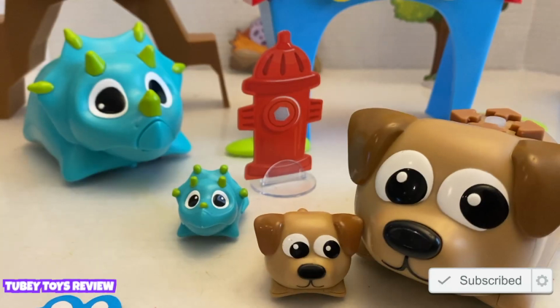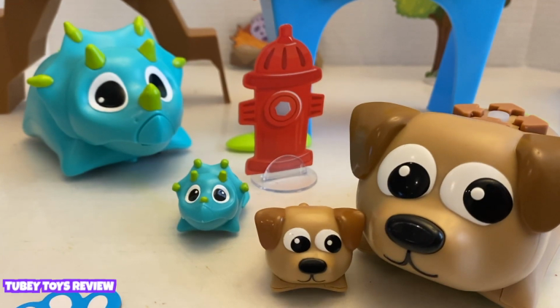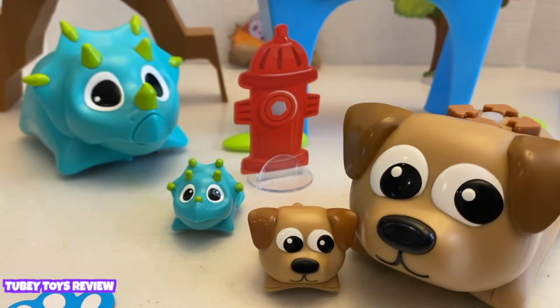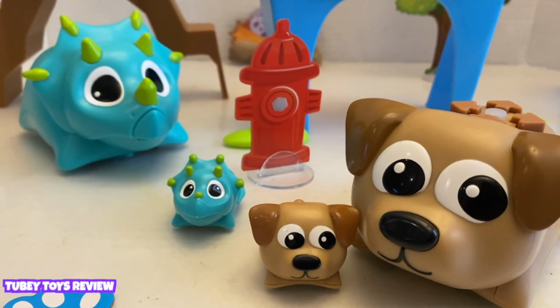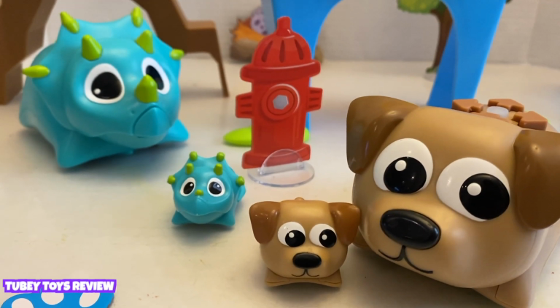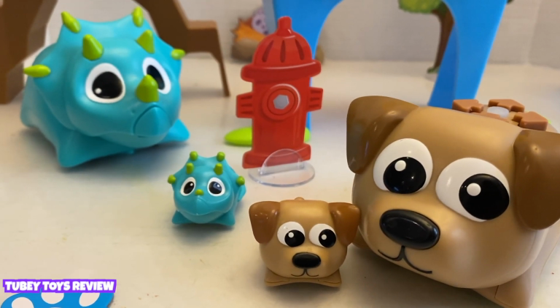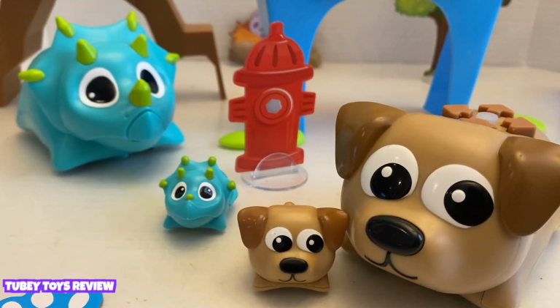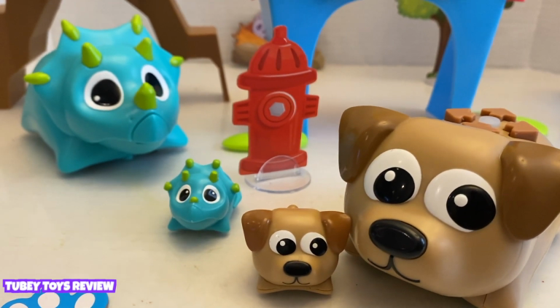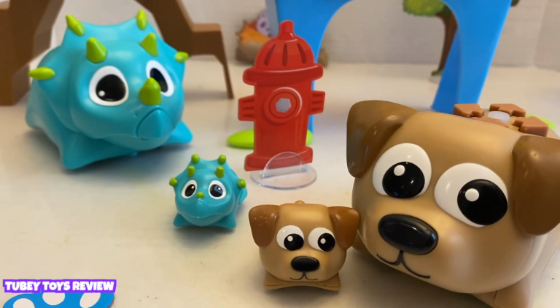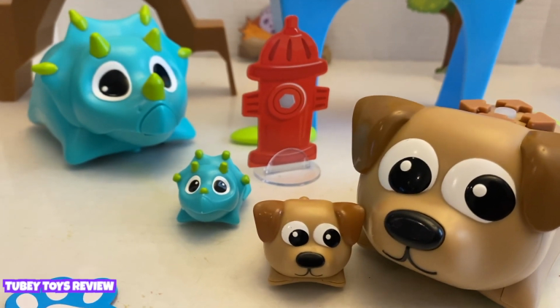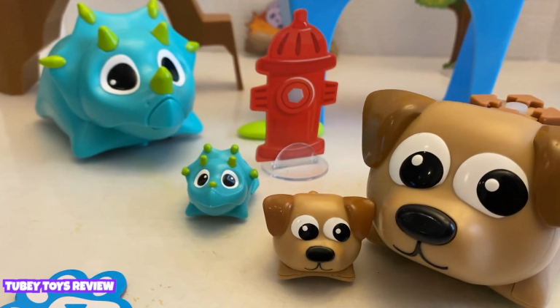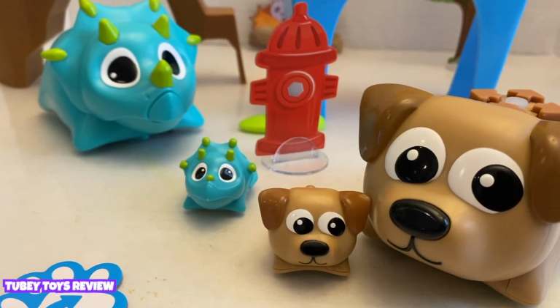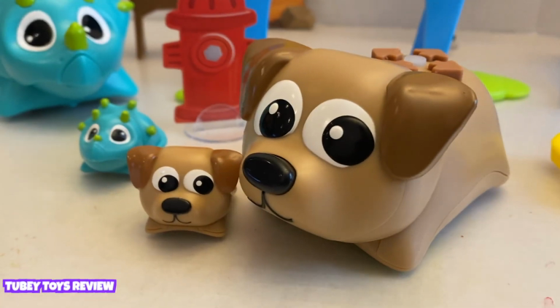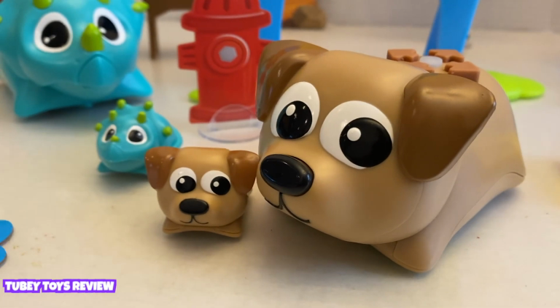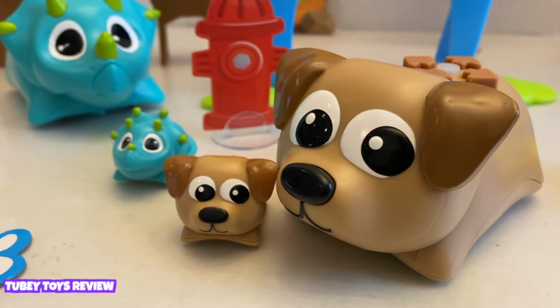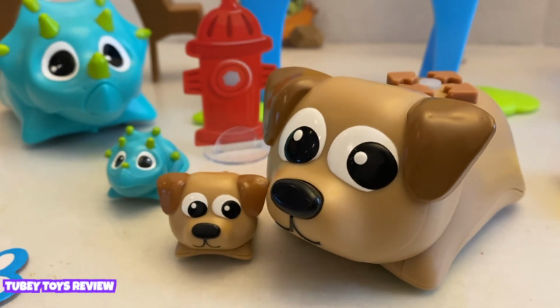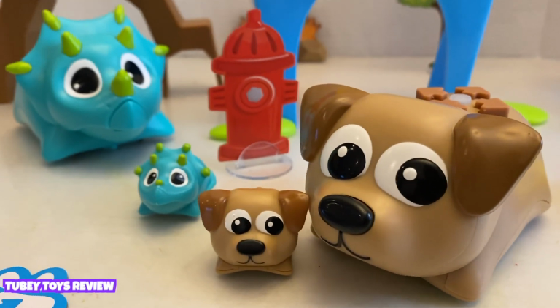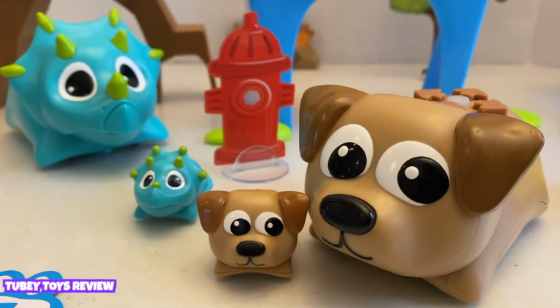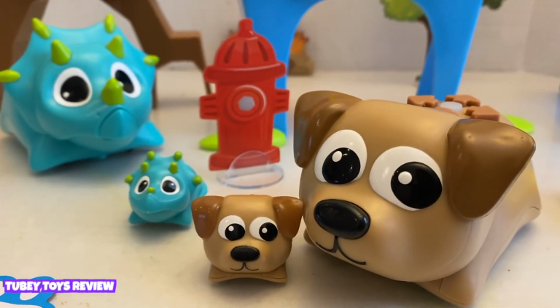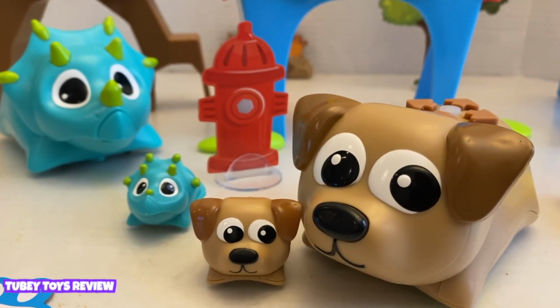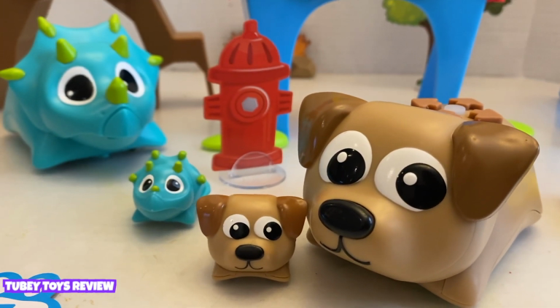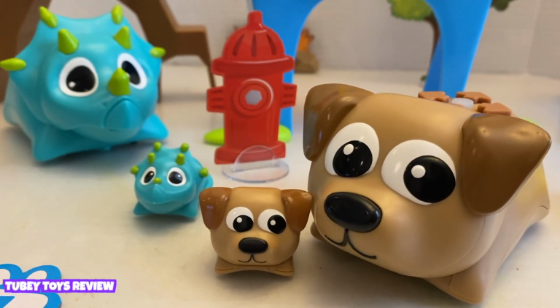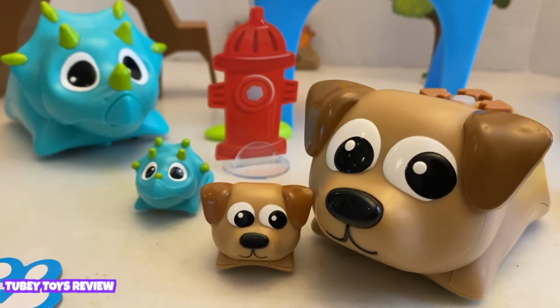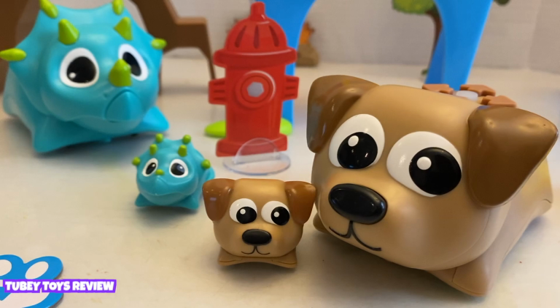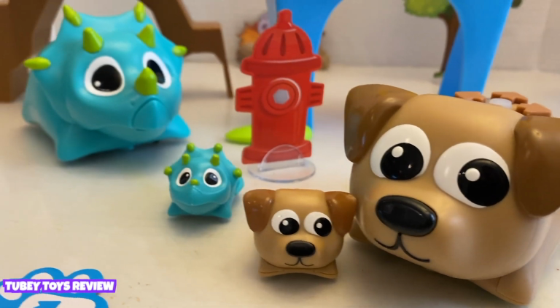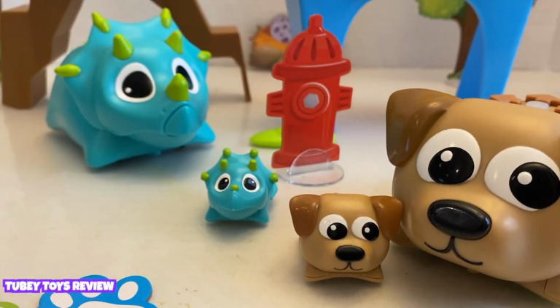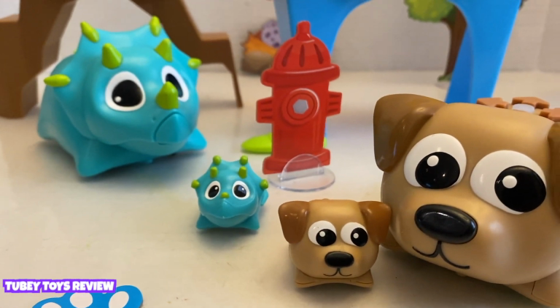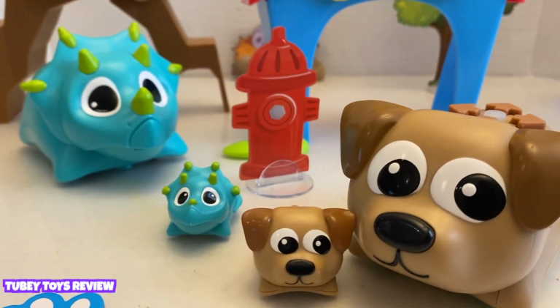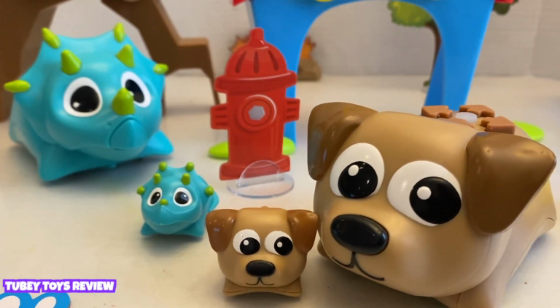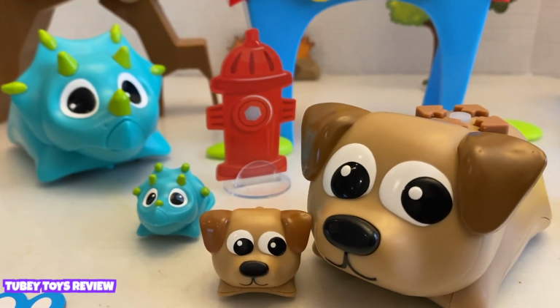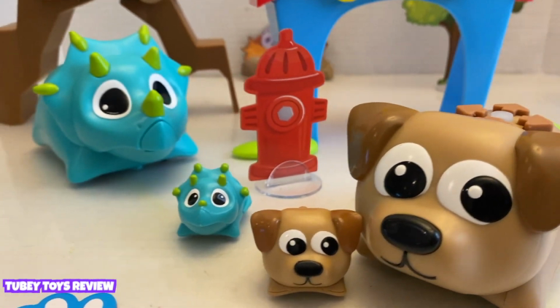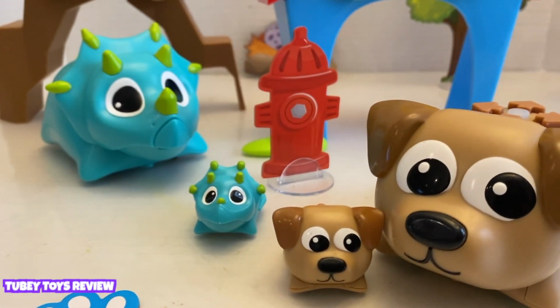We want to thank Learning Resources for sending us Coding Critters. We just love Rumble and Bumble and Ranger and Zip — aren't they so much fun to play with? Thank you so much for watching. Have a great day!